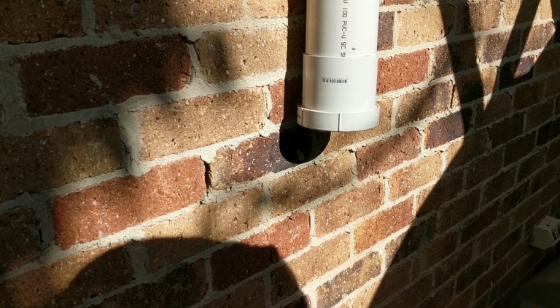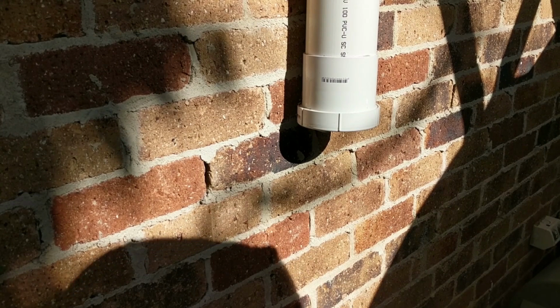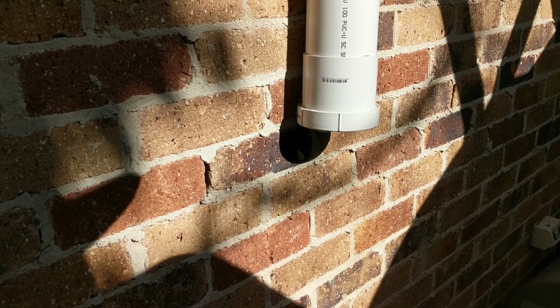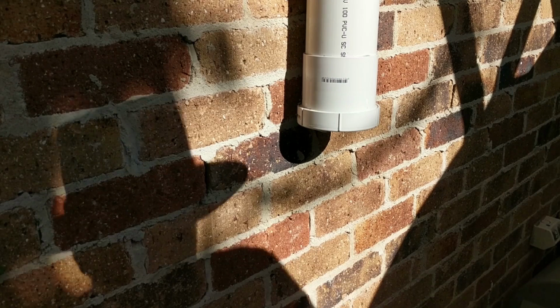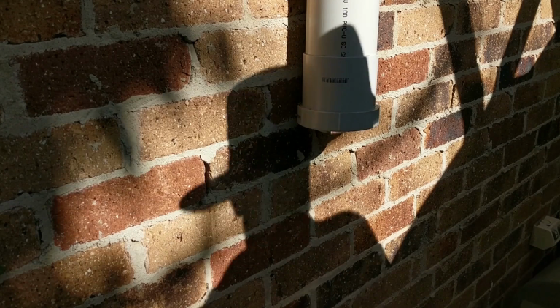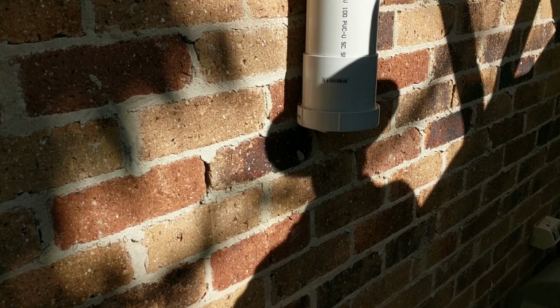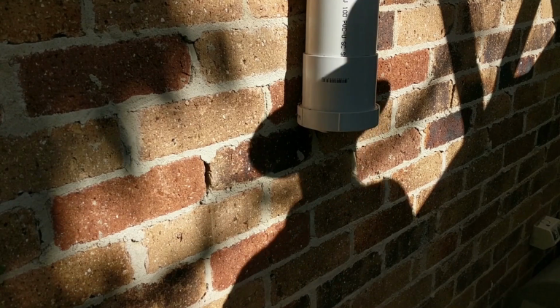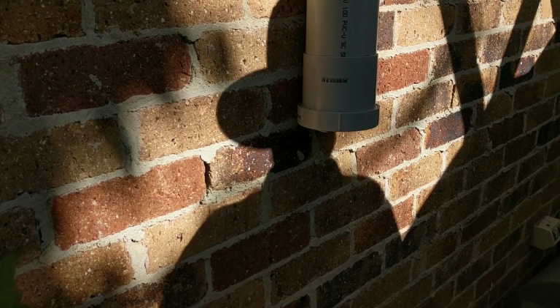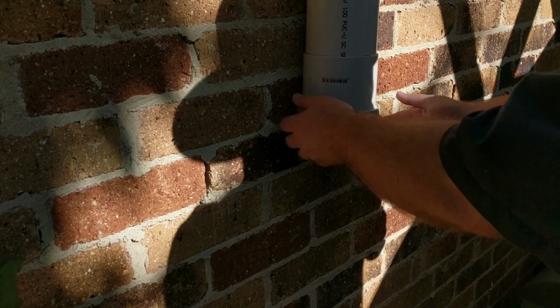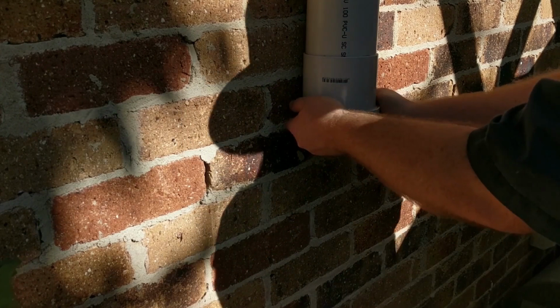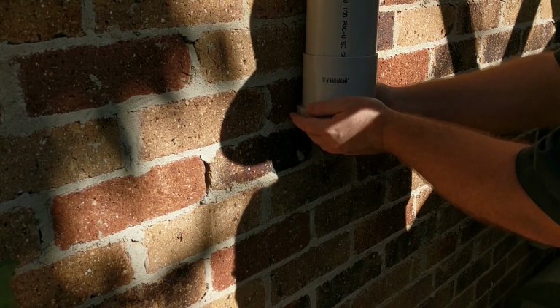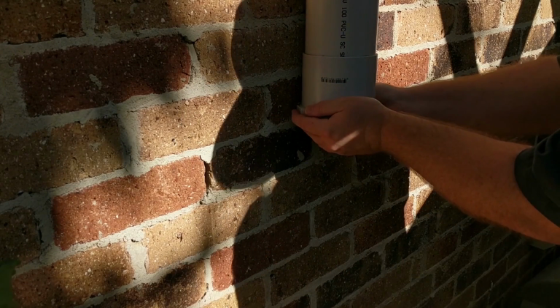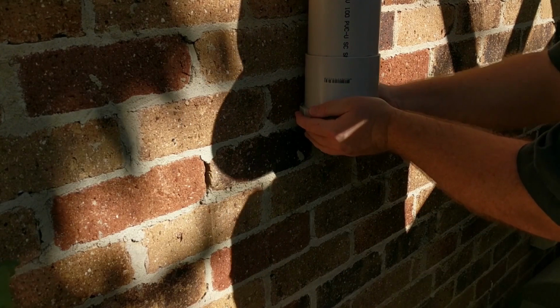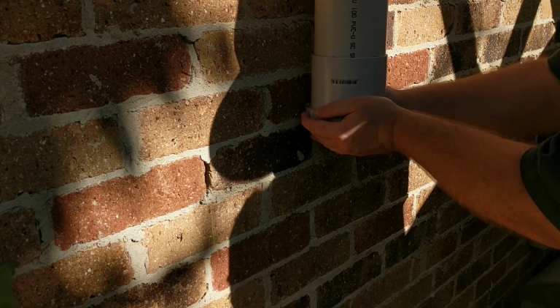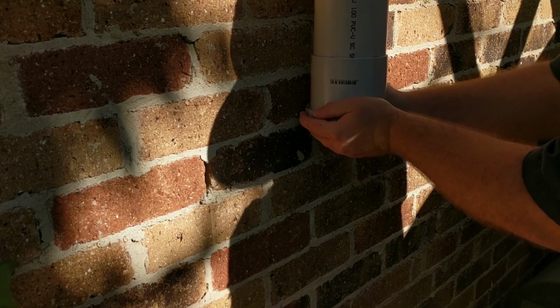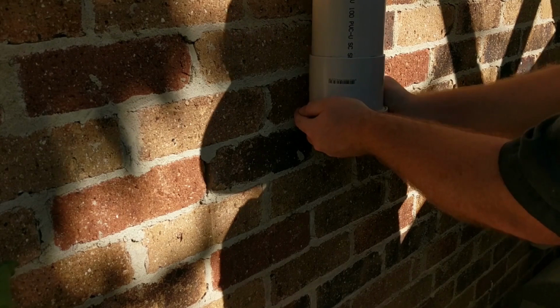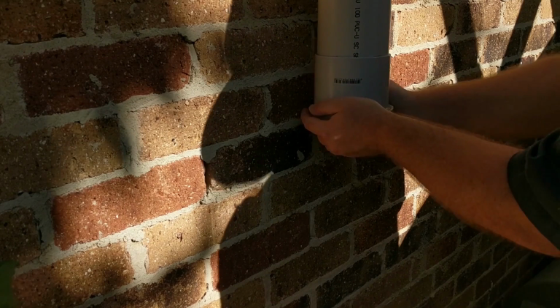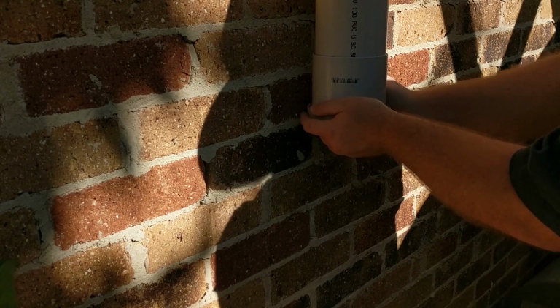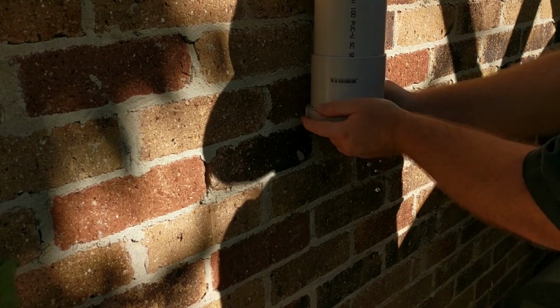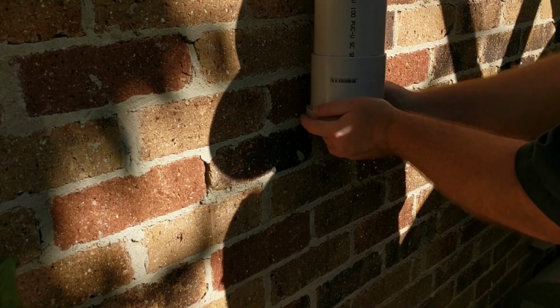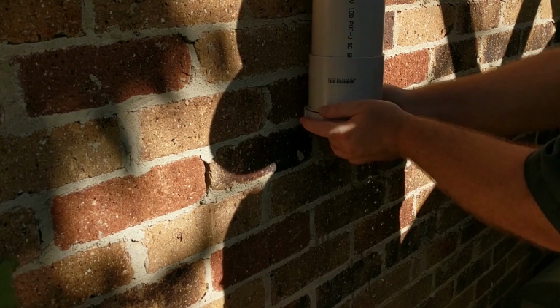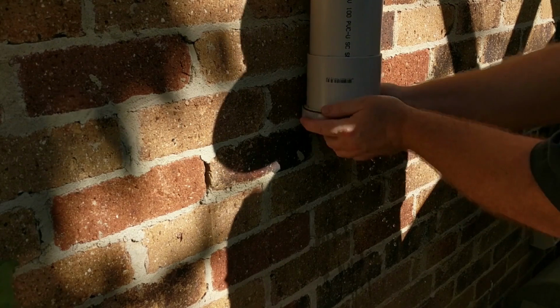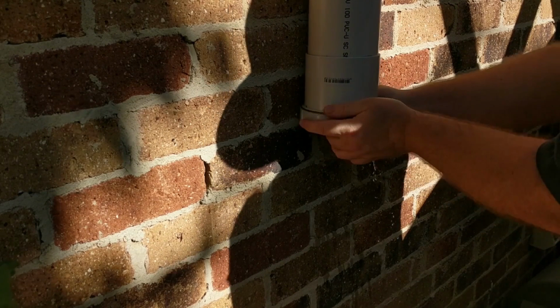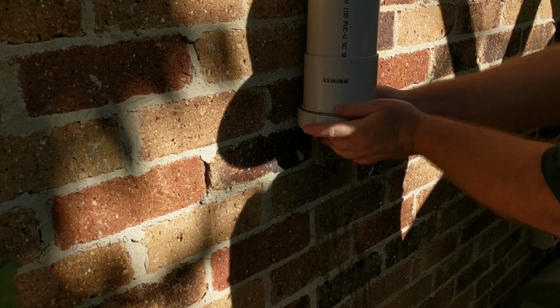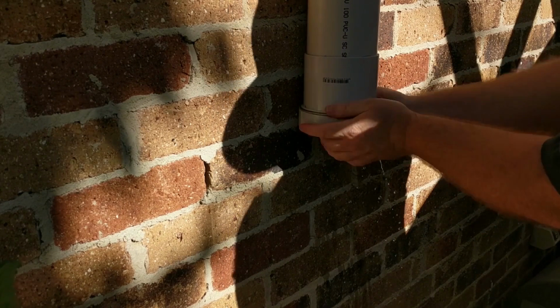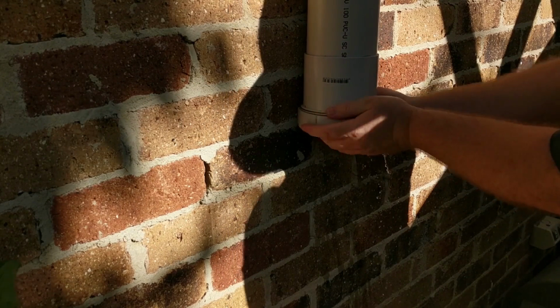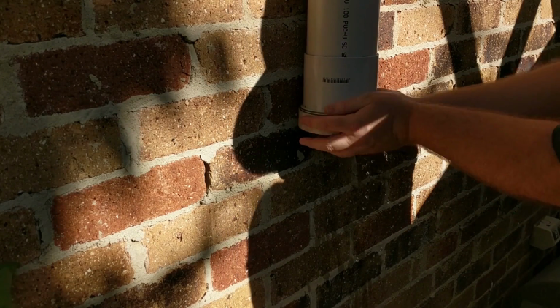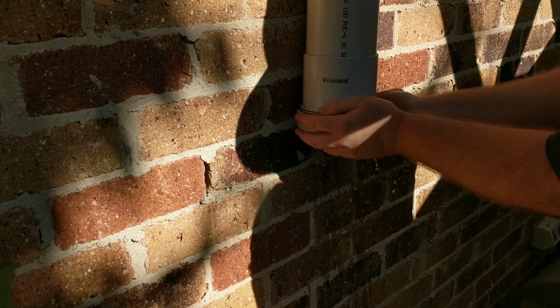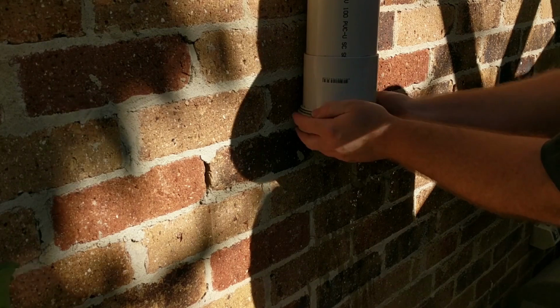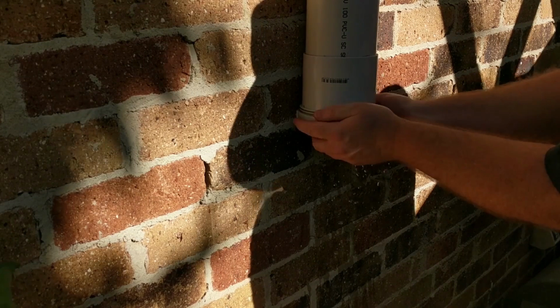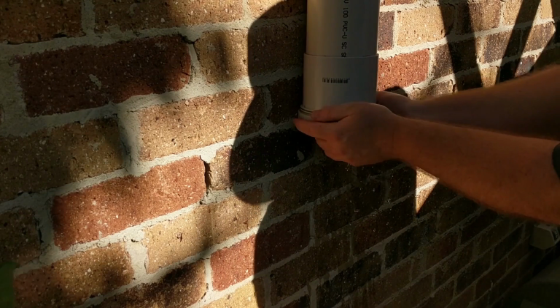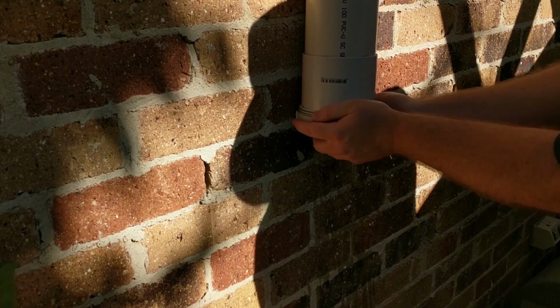G'day, this is Jim with Urban Self-Sufficiency. Today I'm going to be improving on my first flush filter that I built for my rainwater collection system. If you haven't seen the video on building the first flush, there's a link in the description below and I encourage you to have a look at that to get a bit of an idea of what we're looking at.